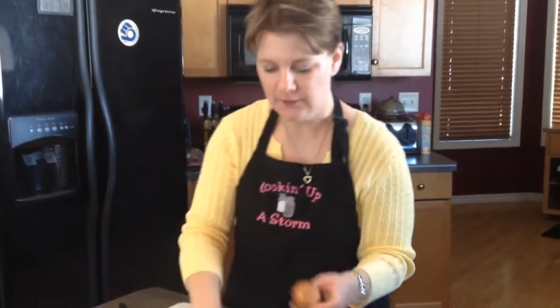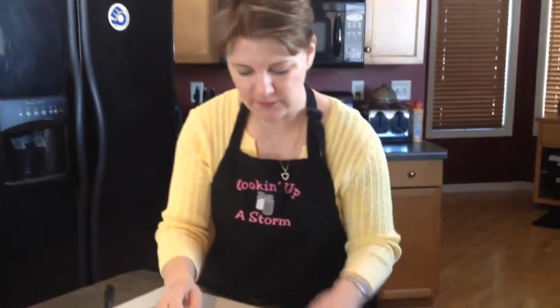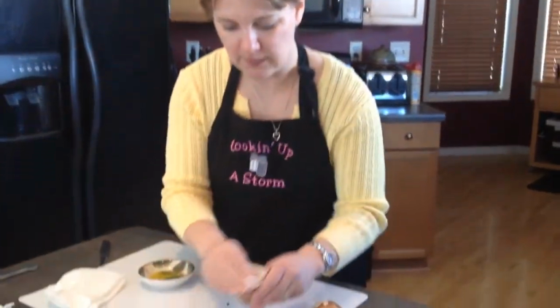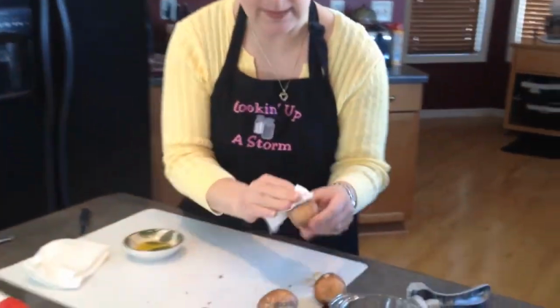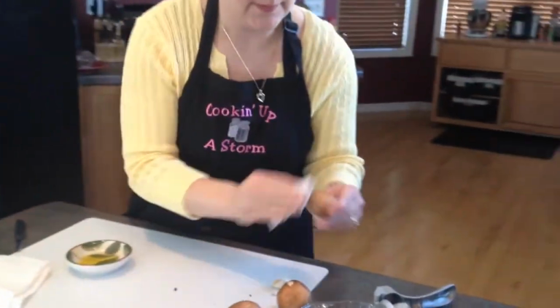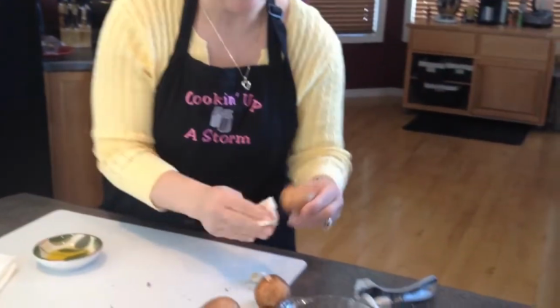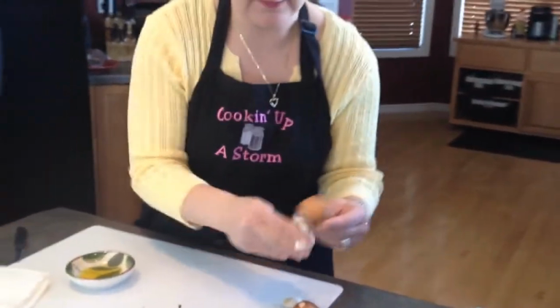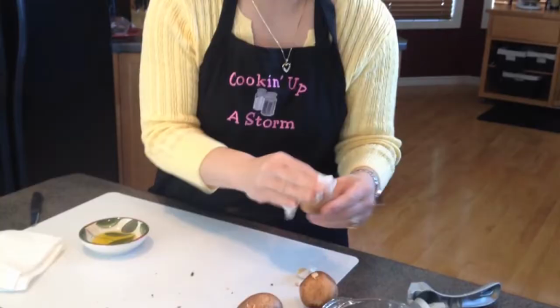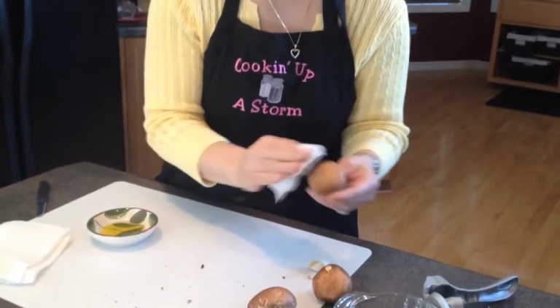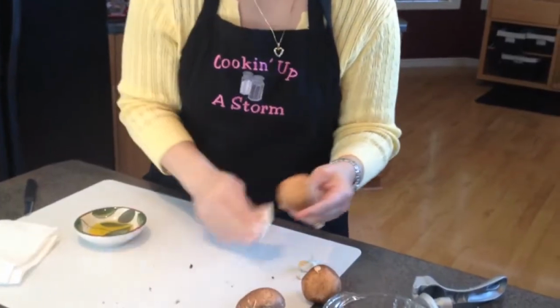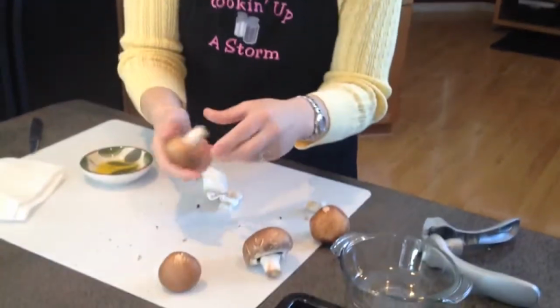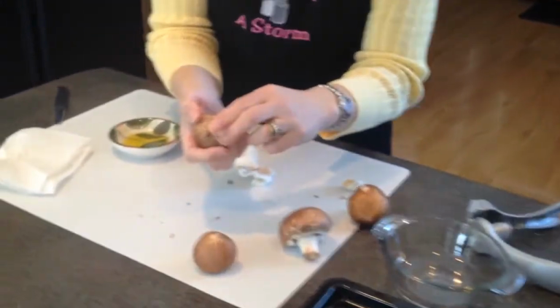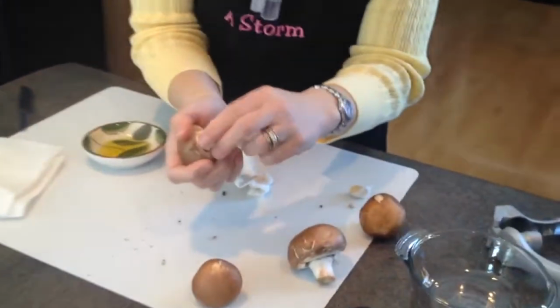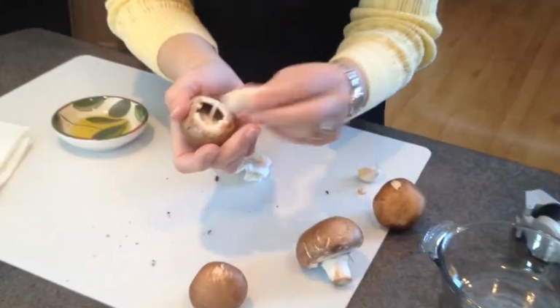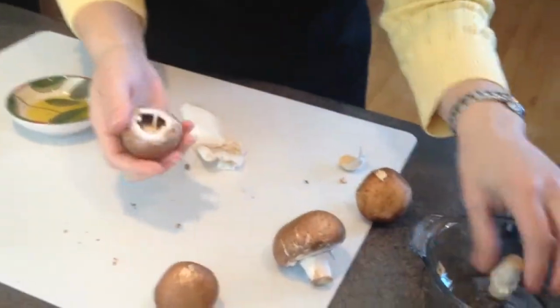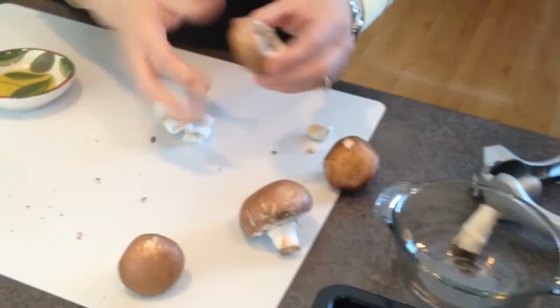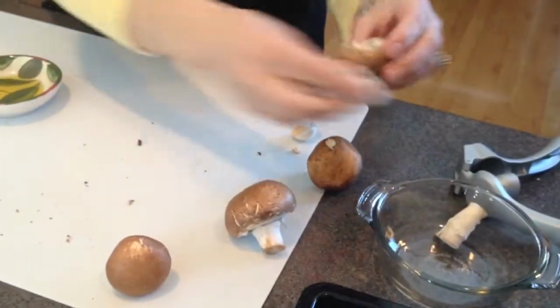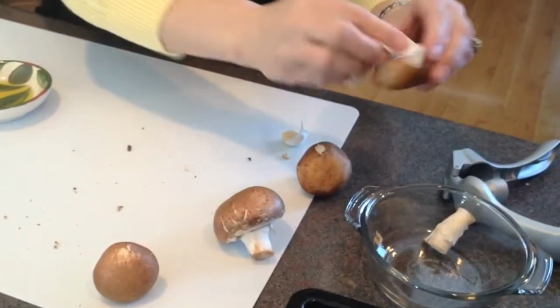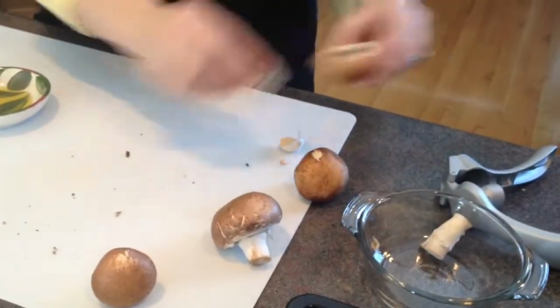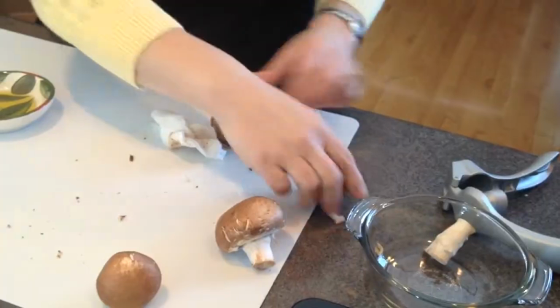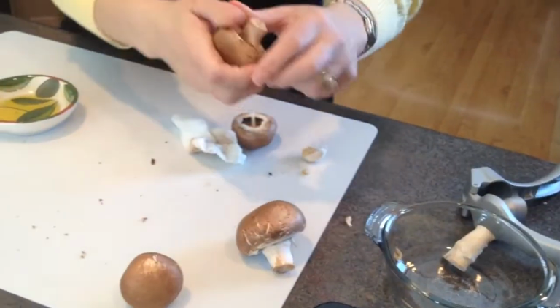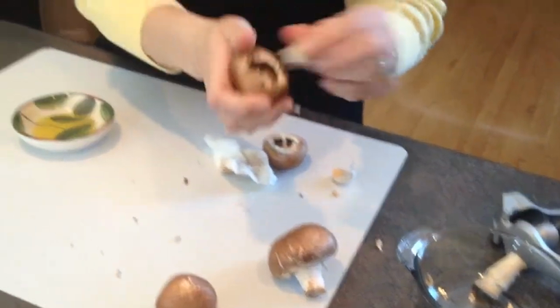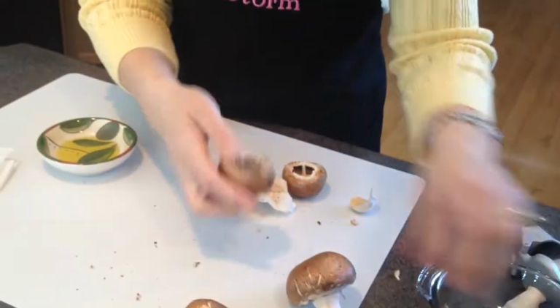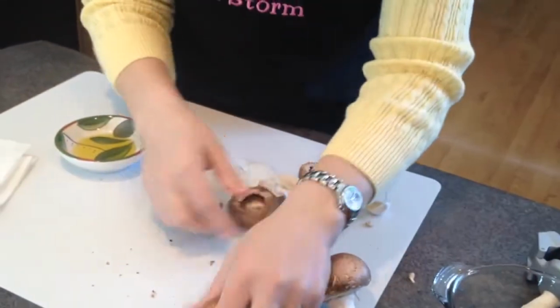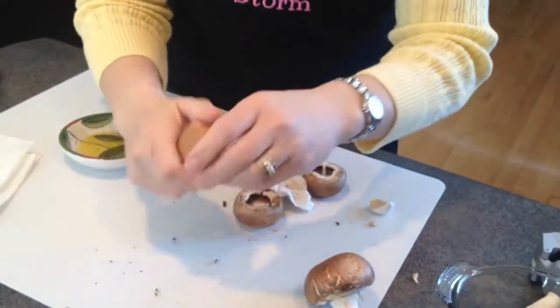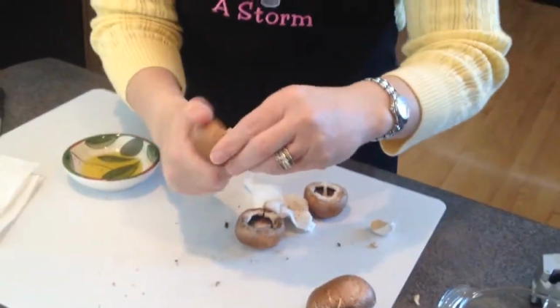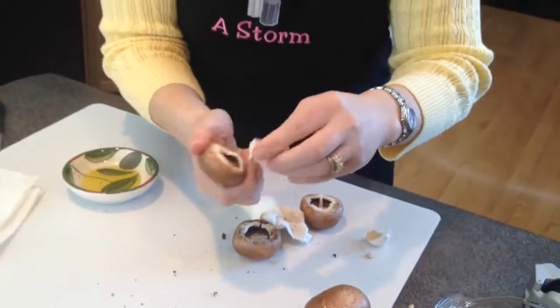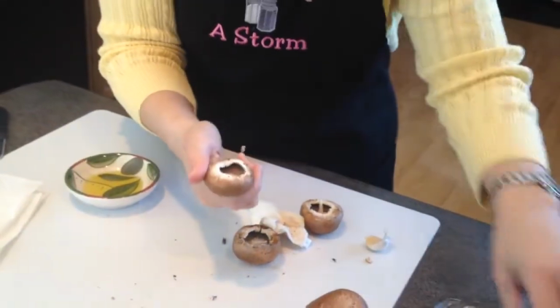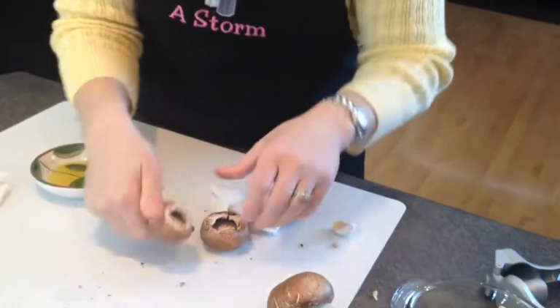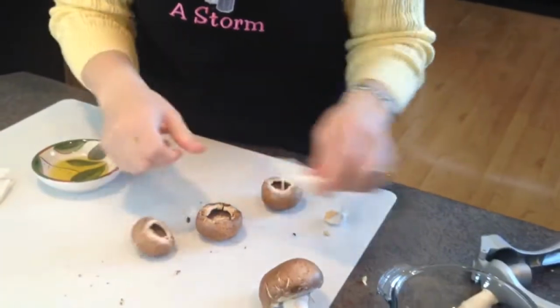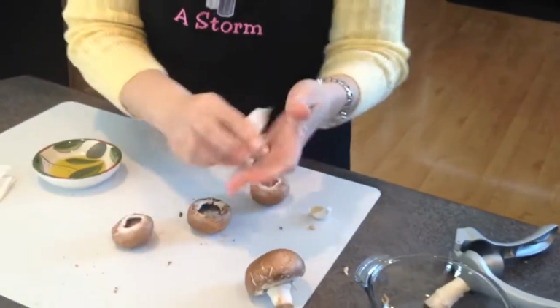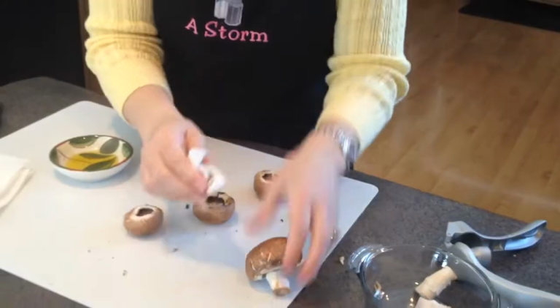Once you get your mushroom caps nice and cleaned off, you want to go ahead and pop the stems off. Save the stems because most often your recipe is going to call for you to chop those up and use them as part of your recipe.